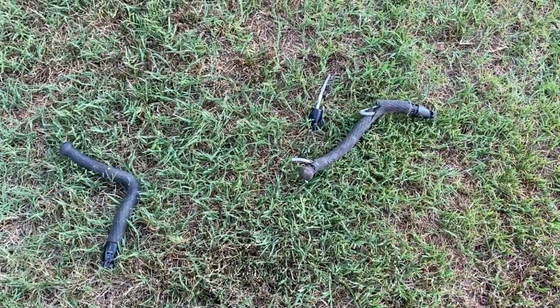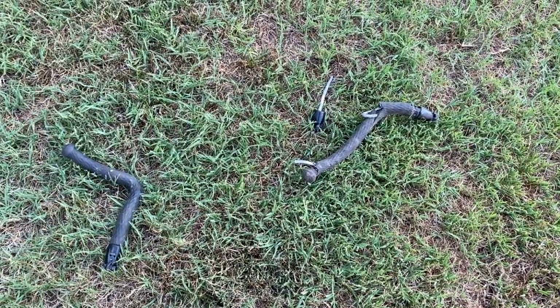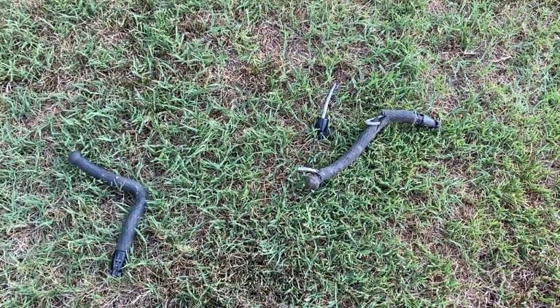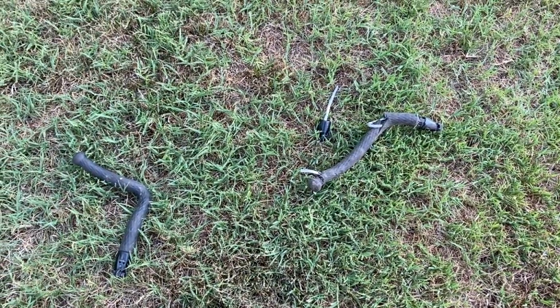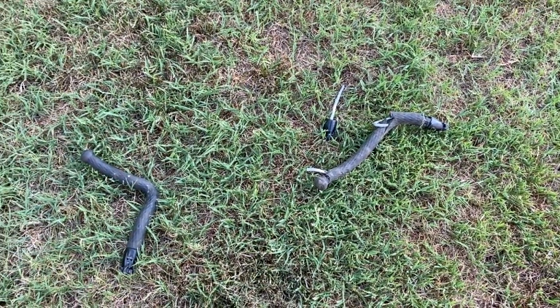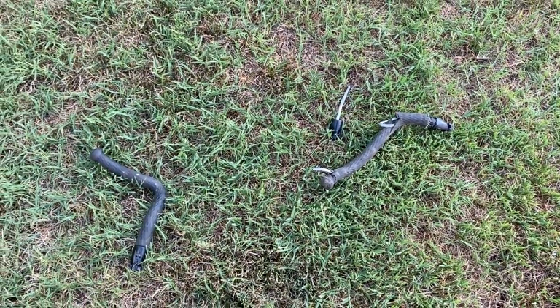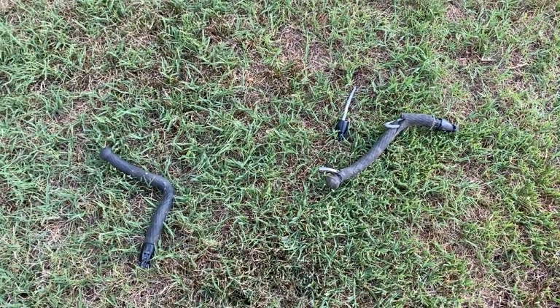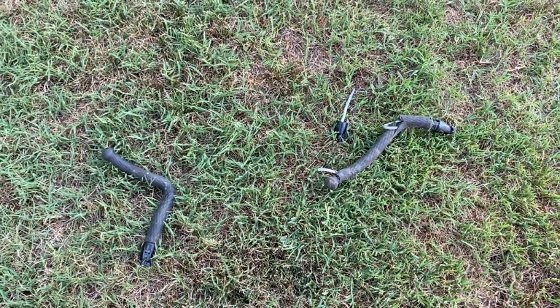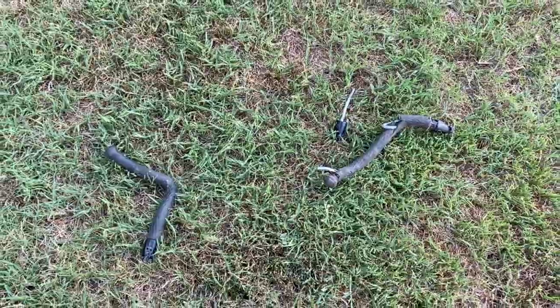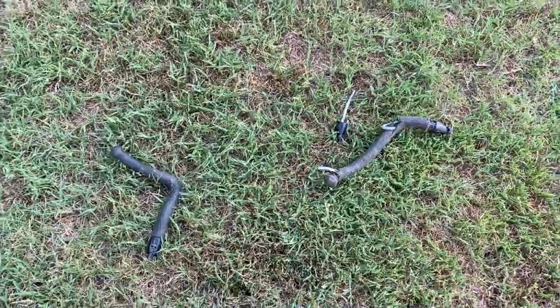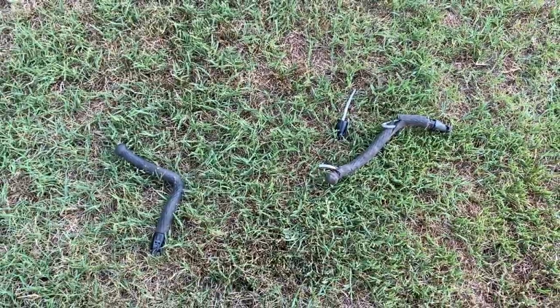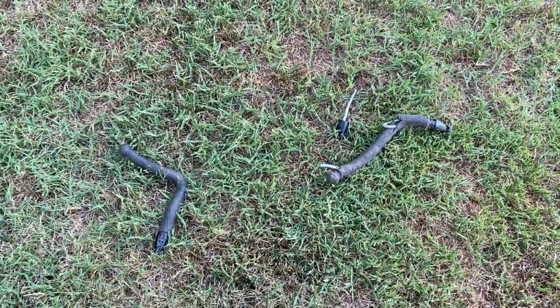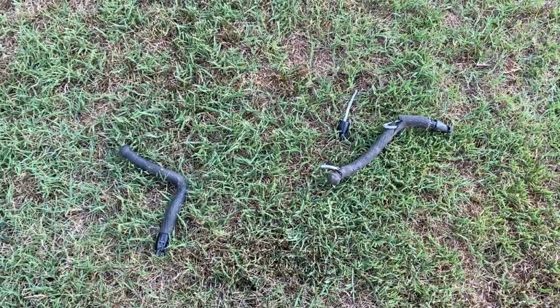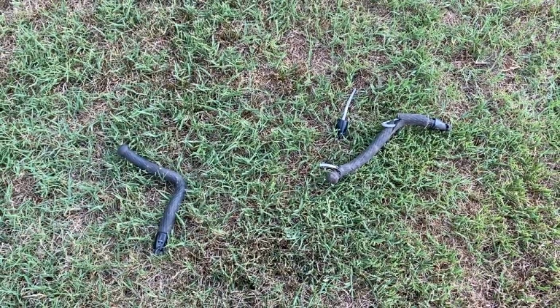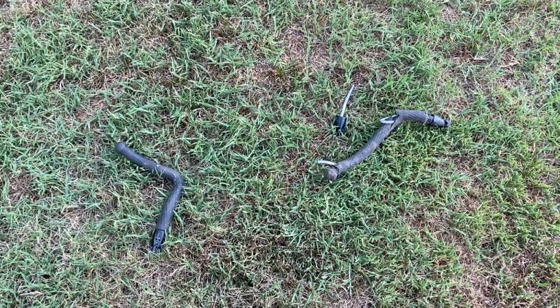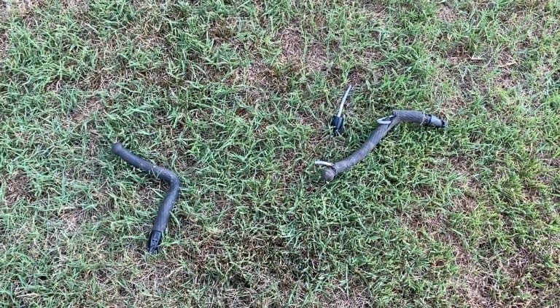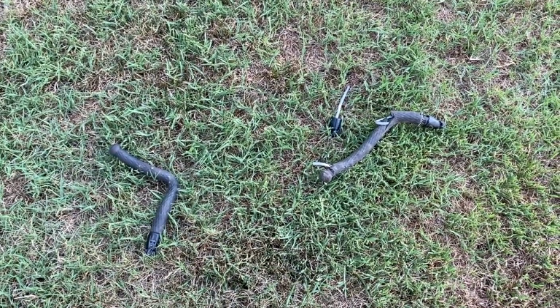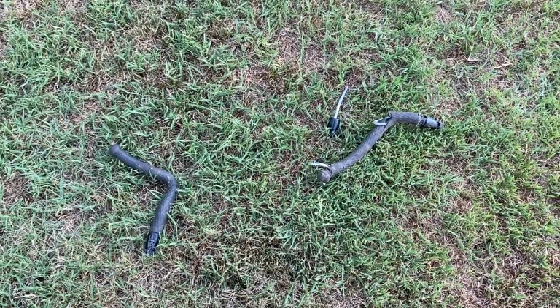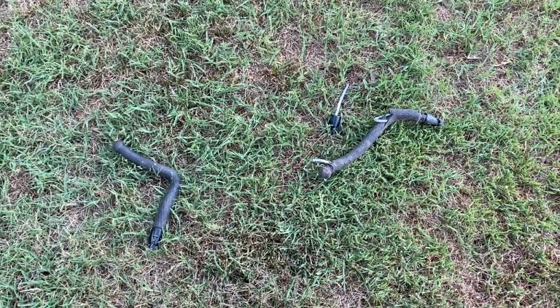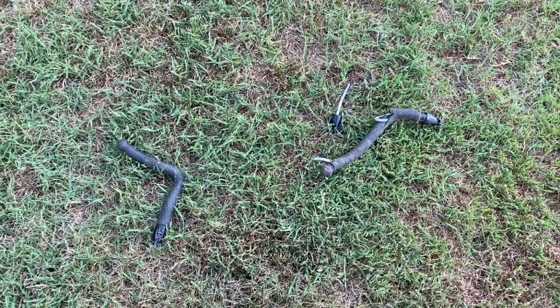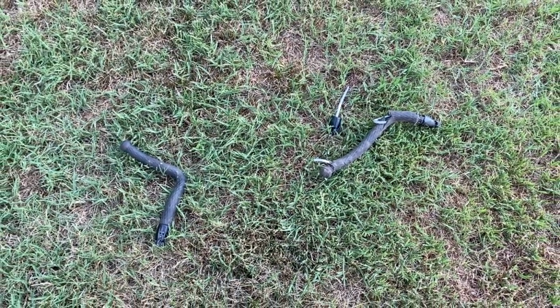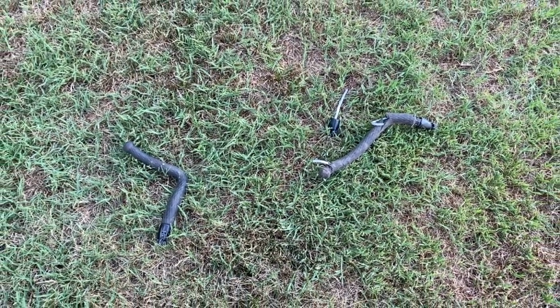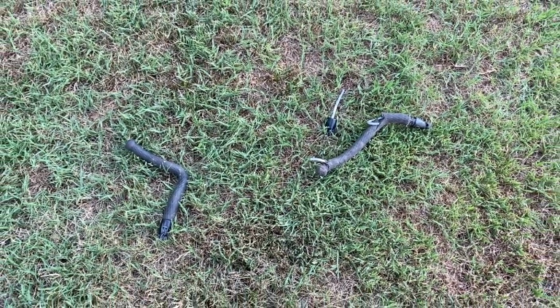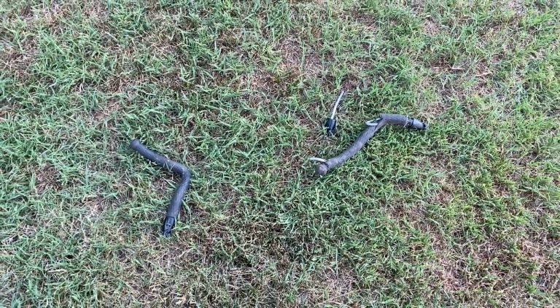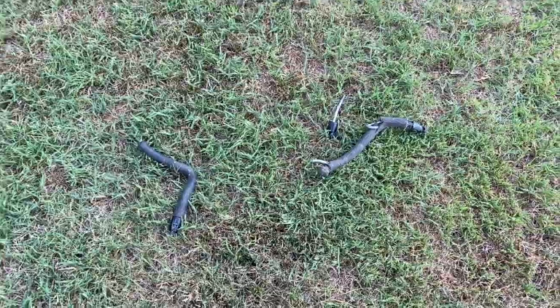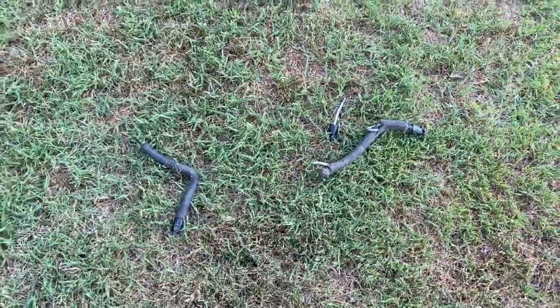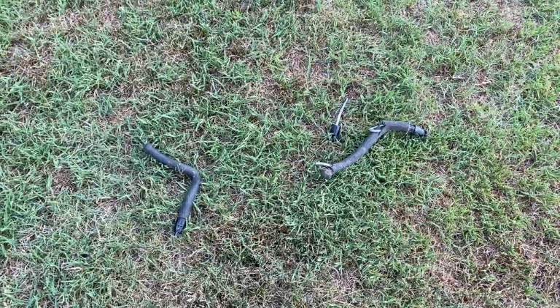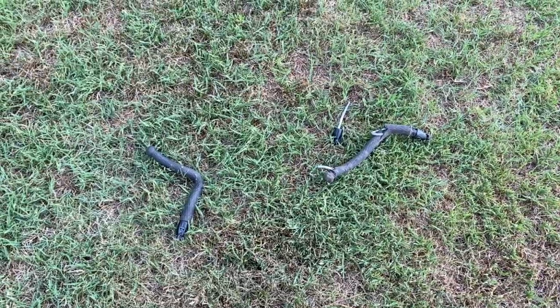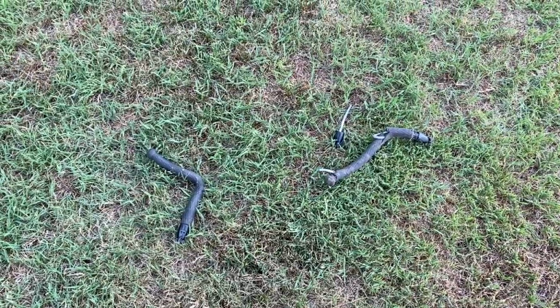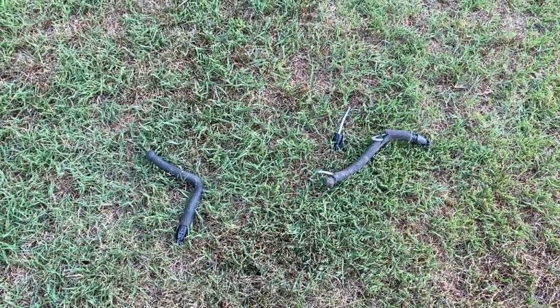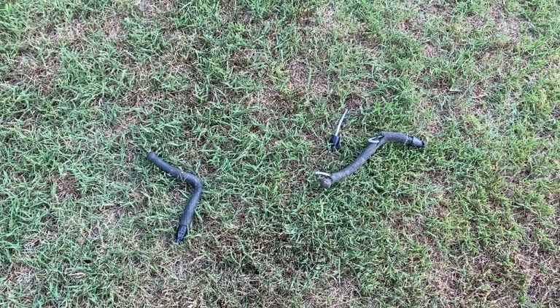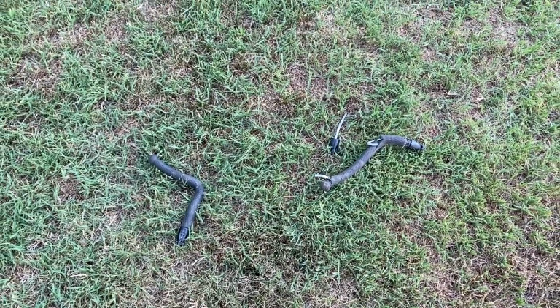Gee willikers, the corn pod has suffered a lawn mower accident. R.I.P. corn pod, you've been a good one.